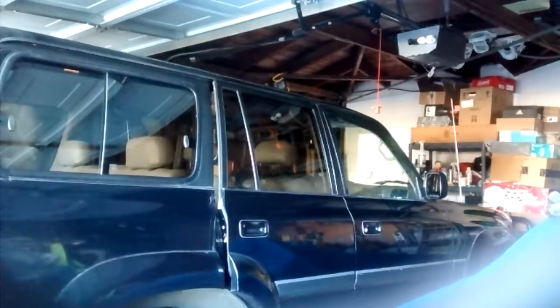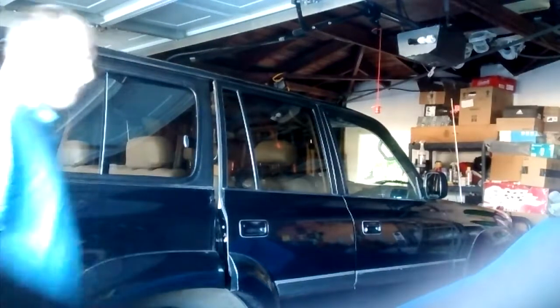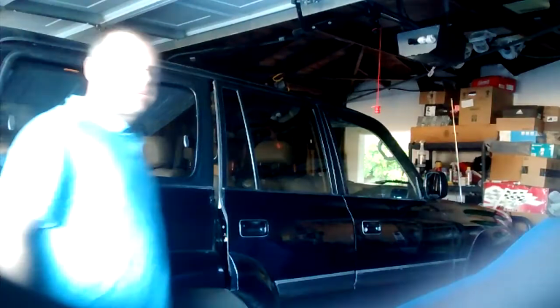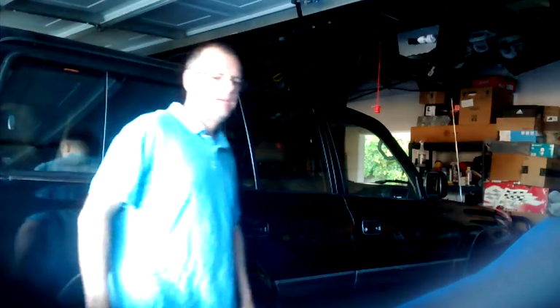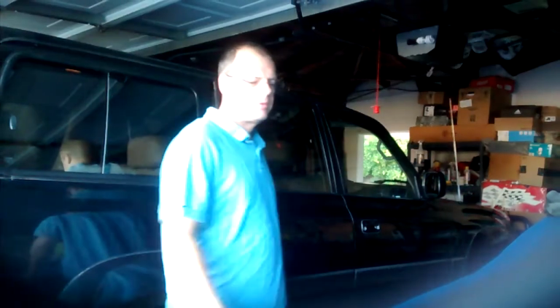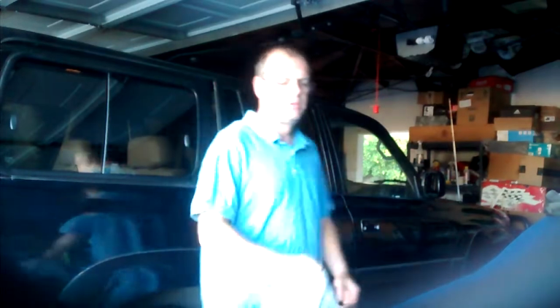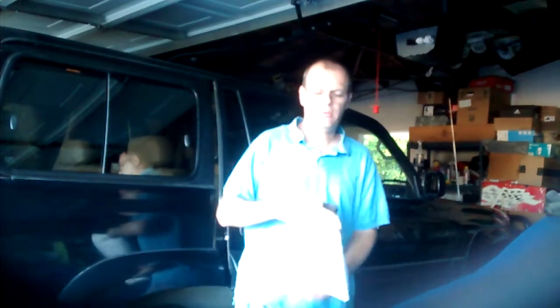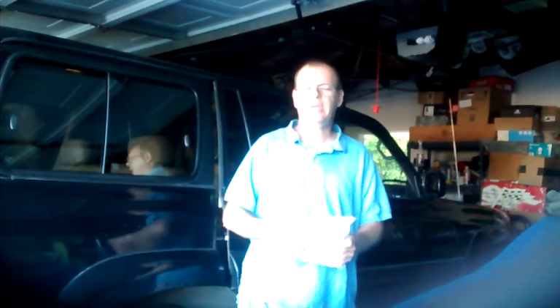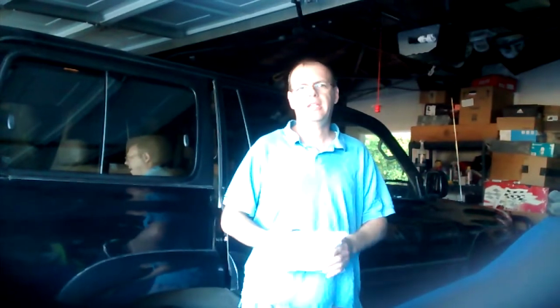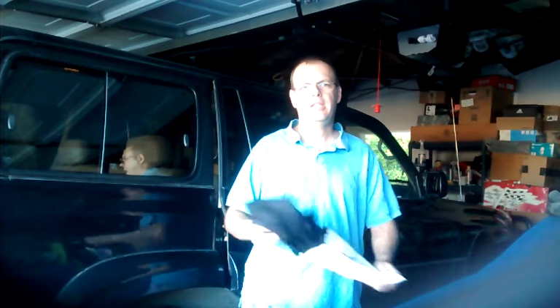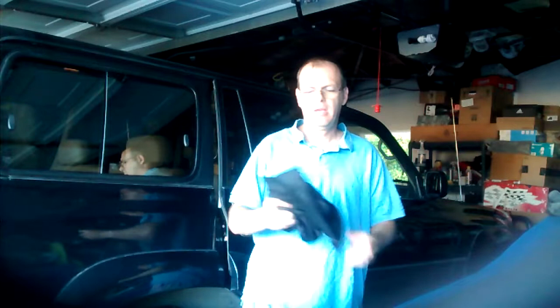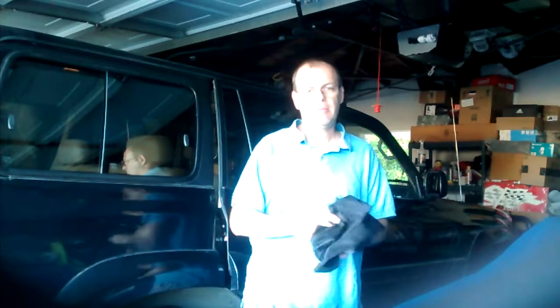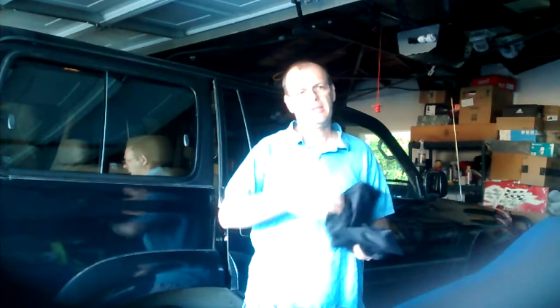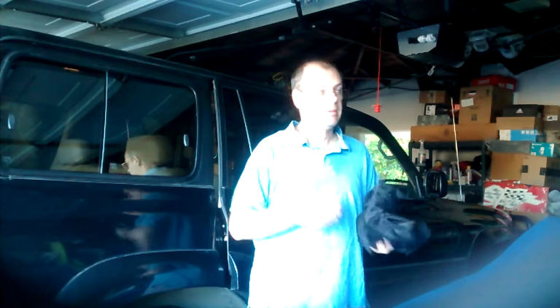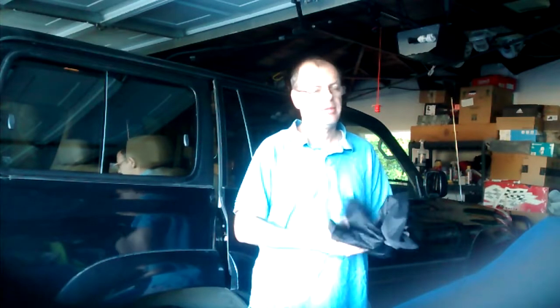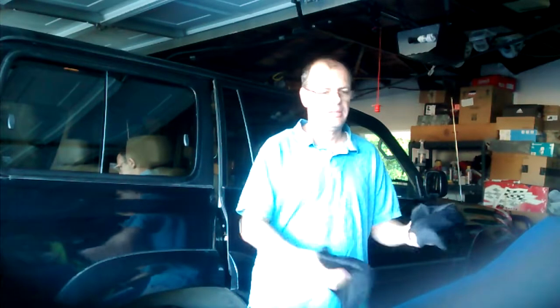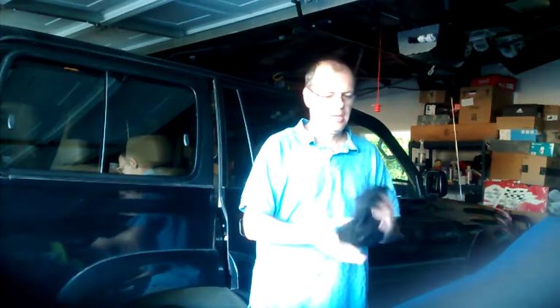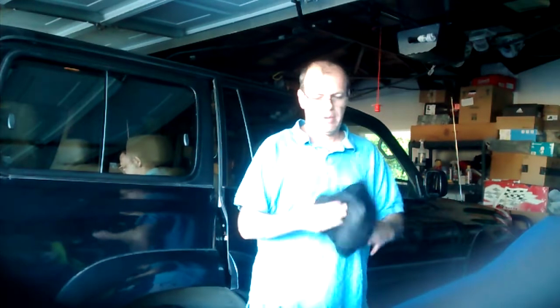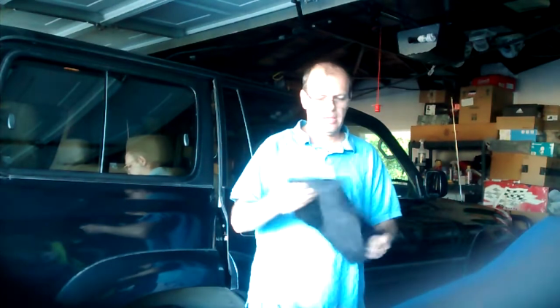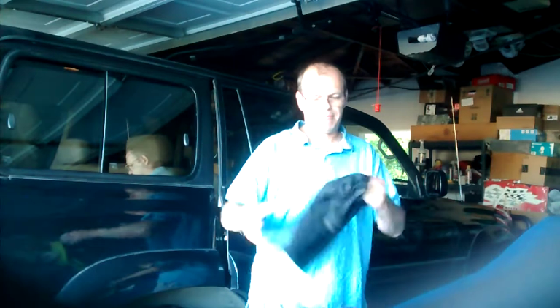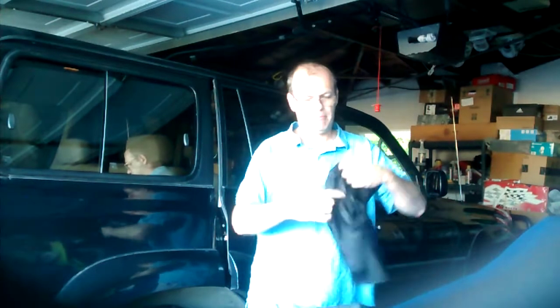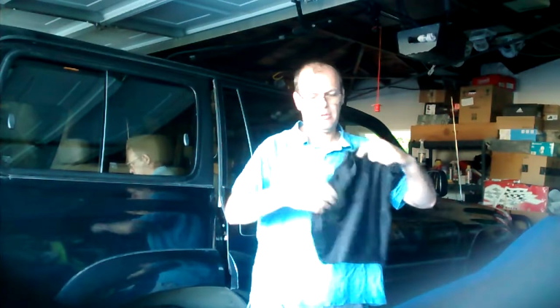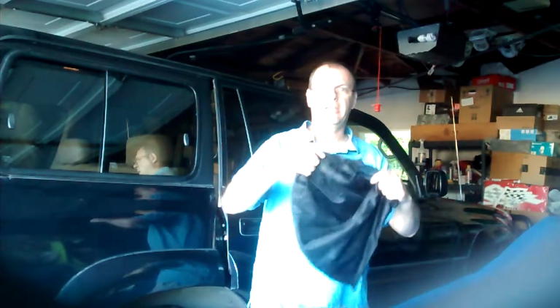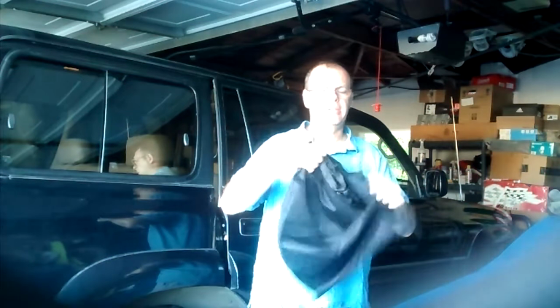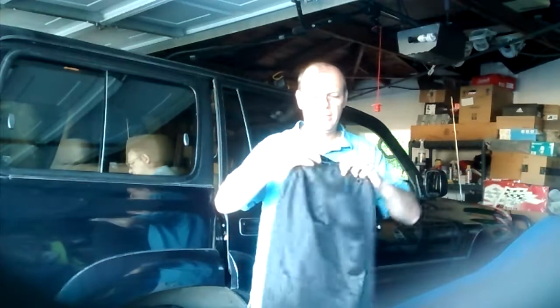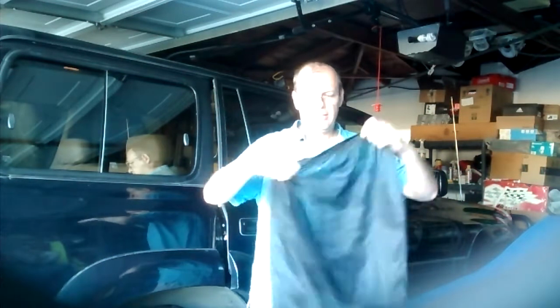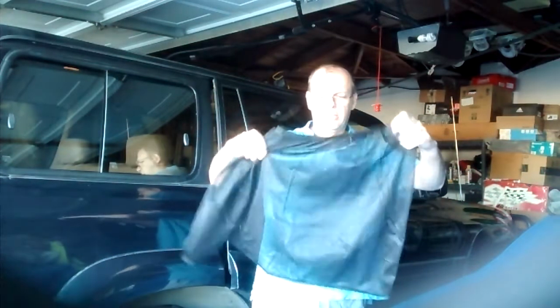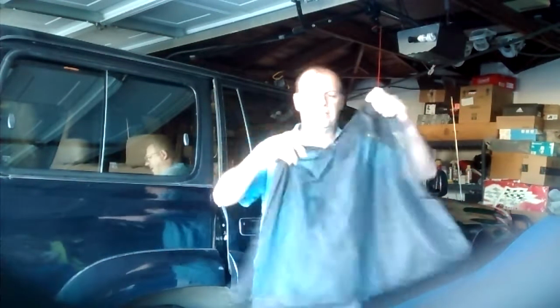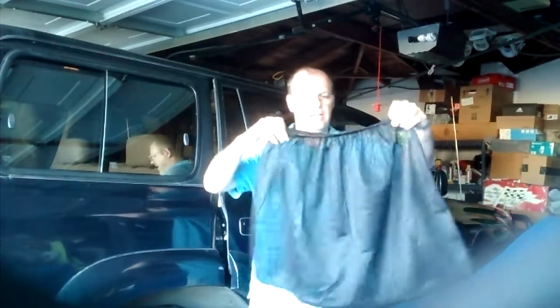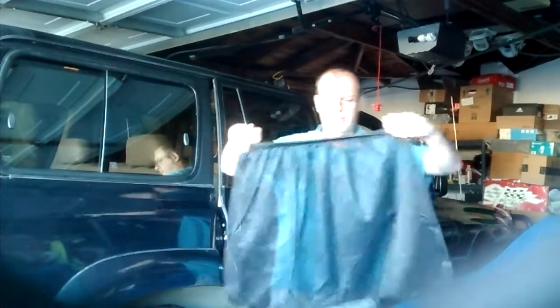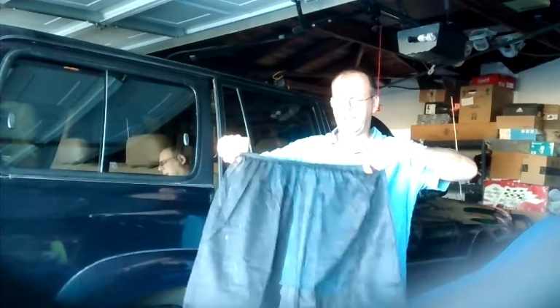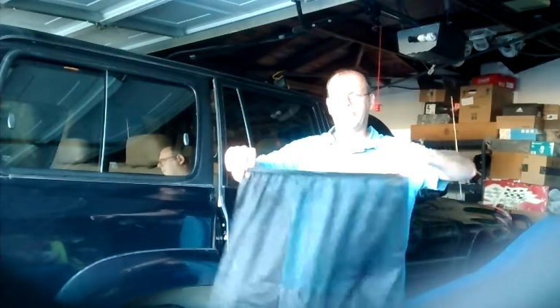Hello everybody. I'm trying to do another video today, as I promised in a couple of other videos about — this is not underwear — the window socks. I got them from Land Cruiser Phil.